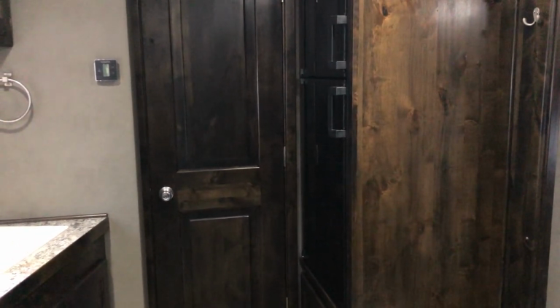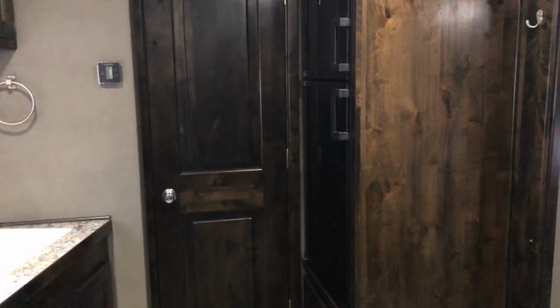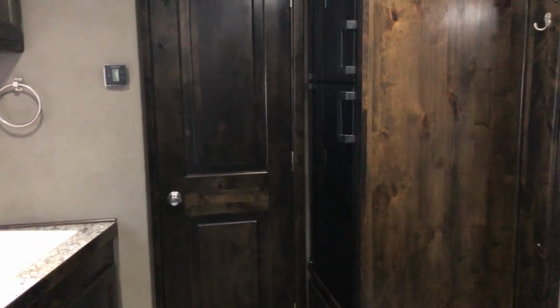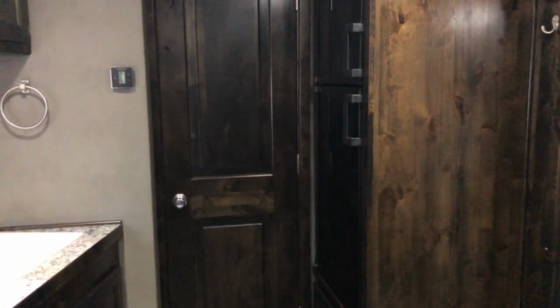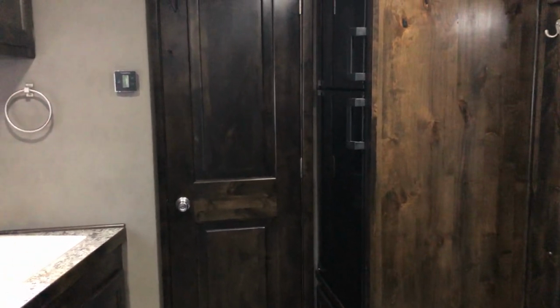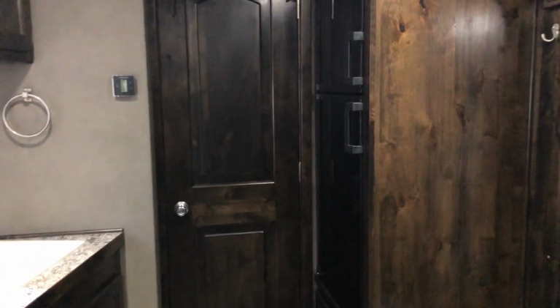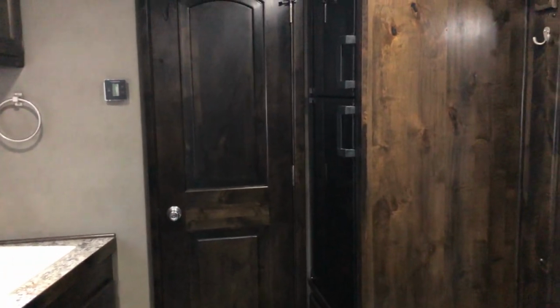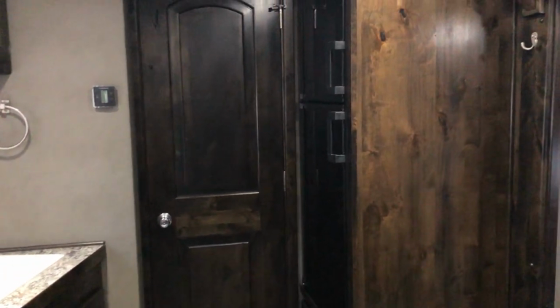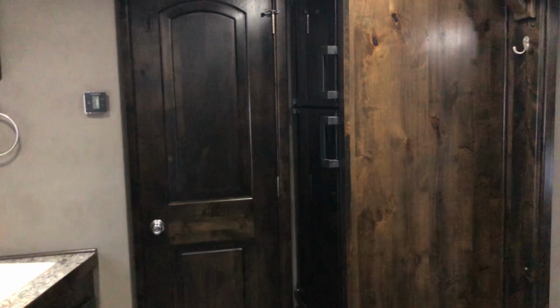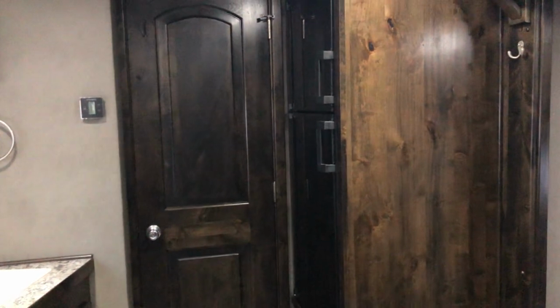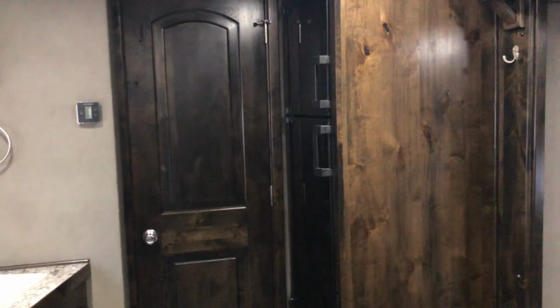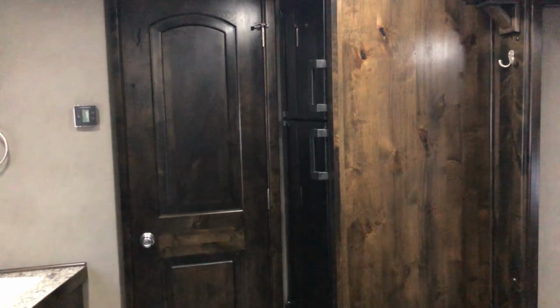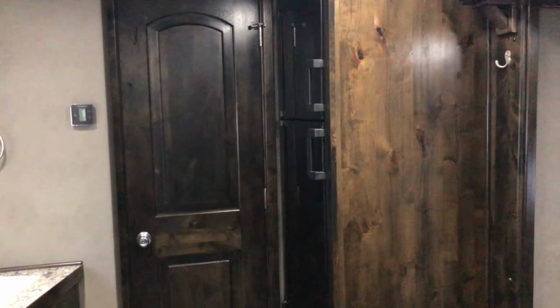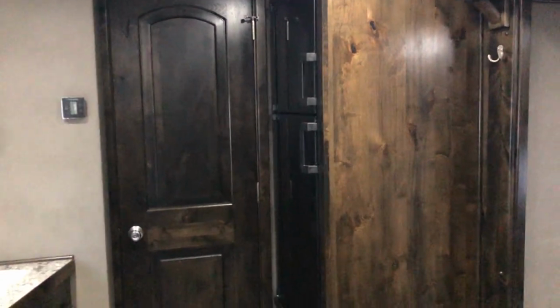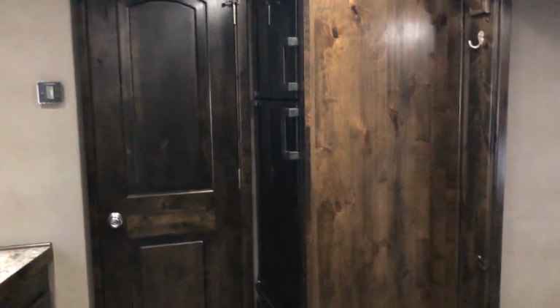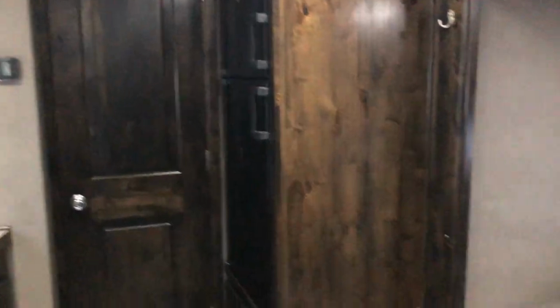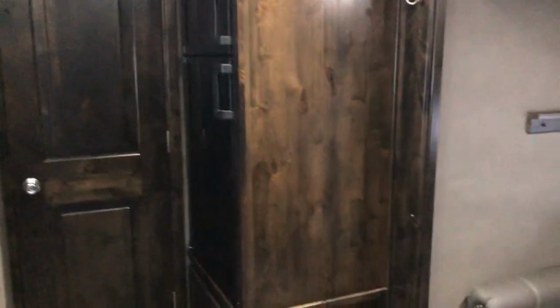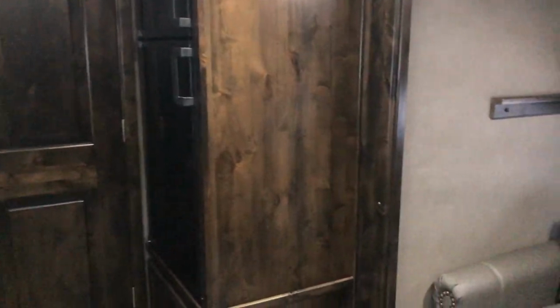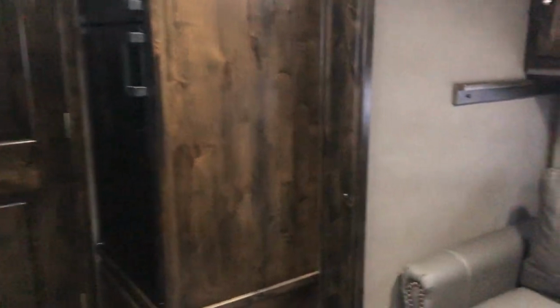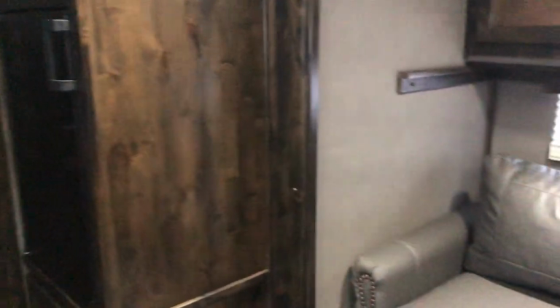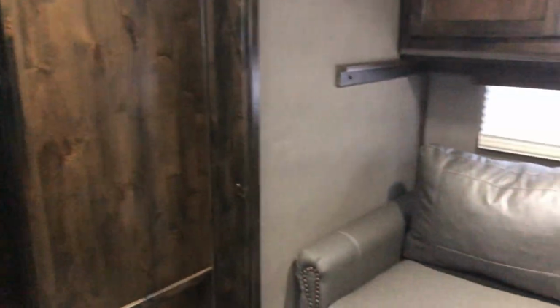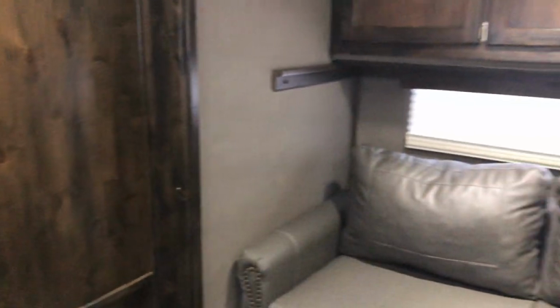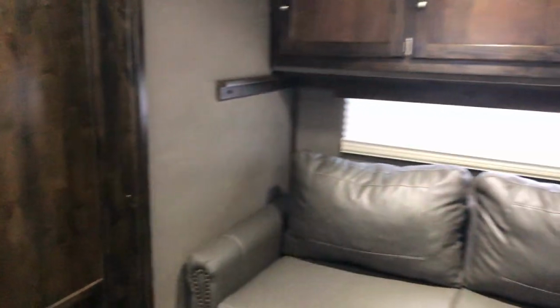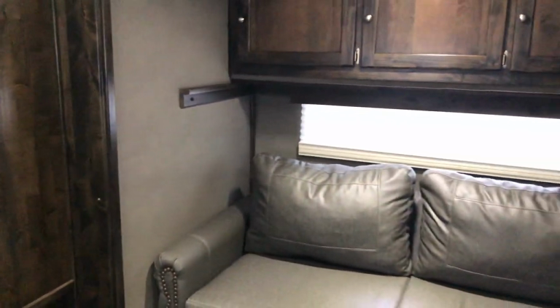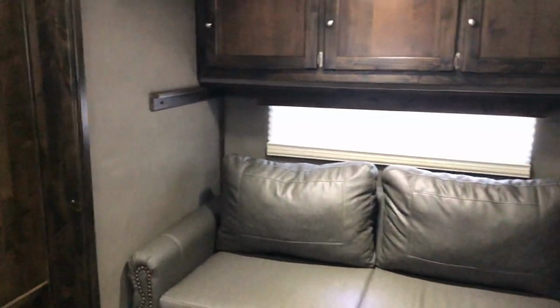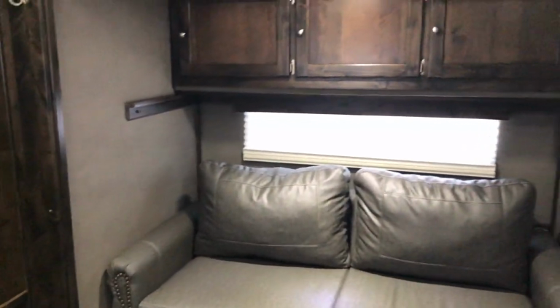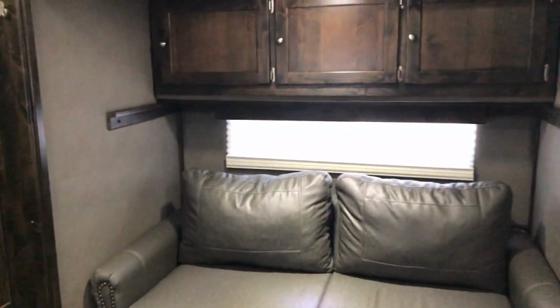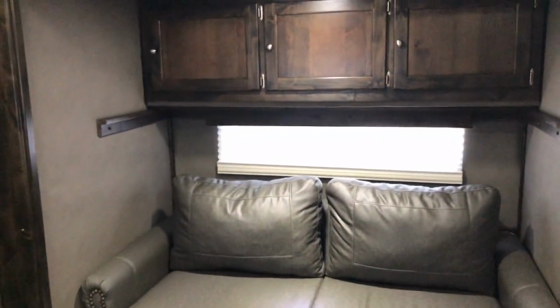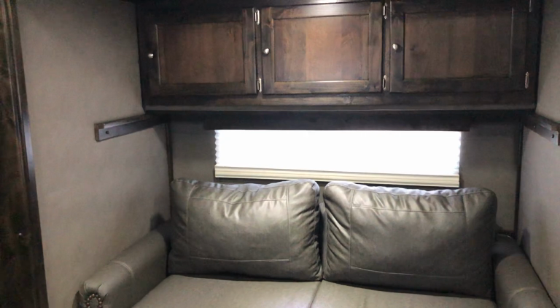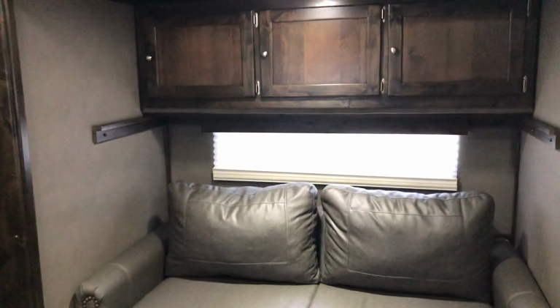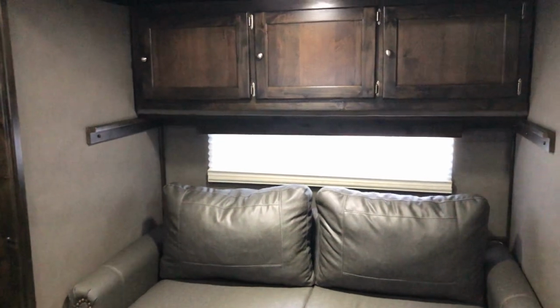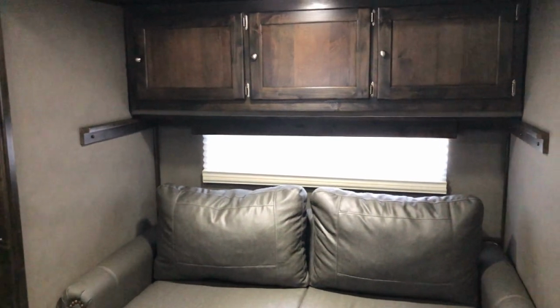Please give us a call at 208-847-0660 and see if we can work you out a deal on this trailer. Thanks for looking.